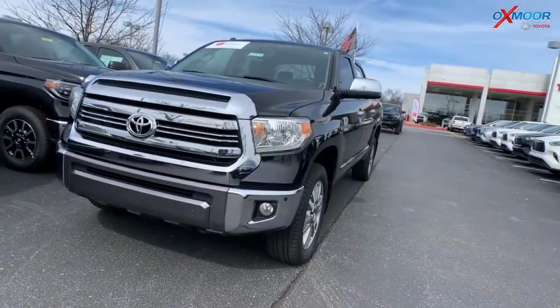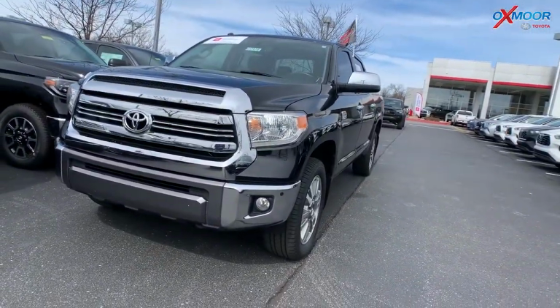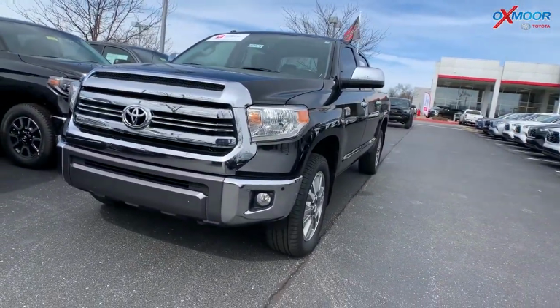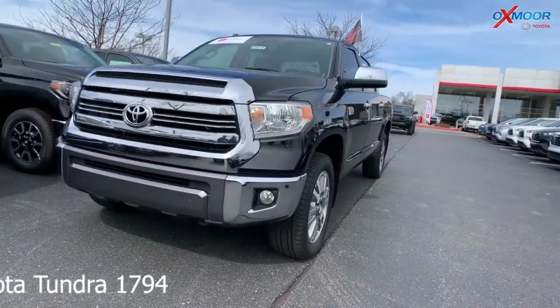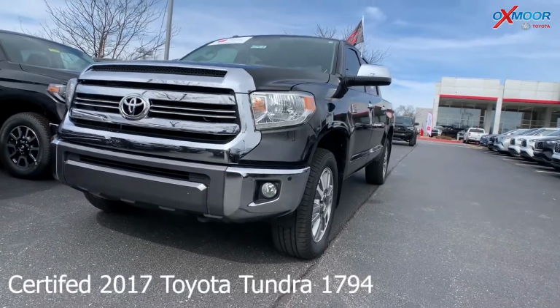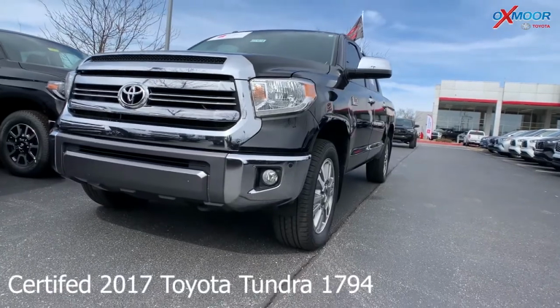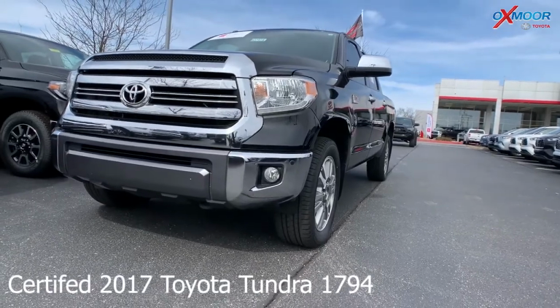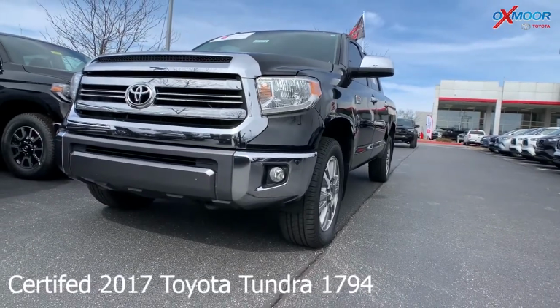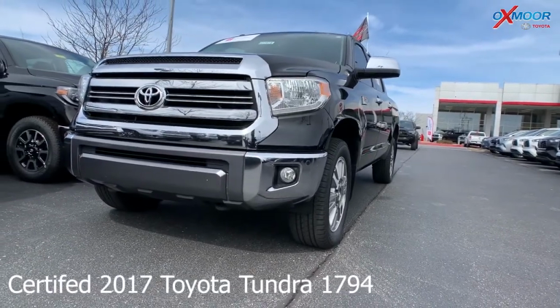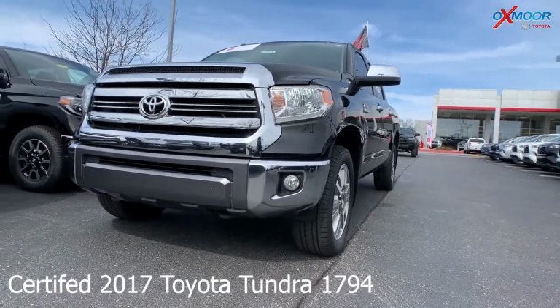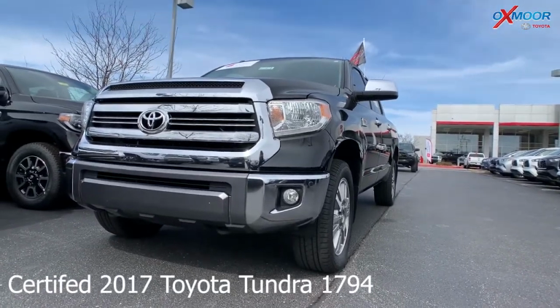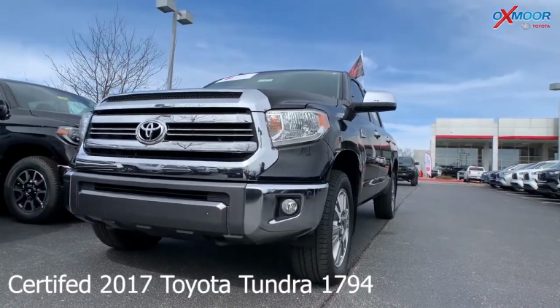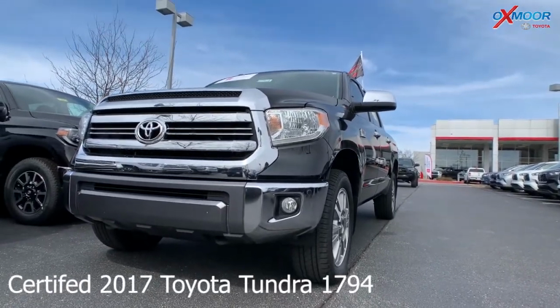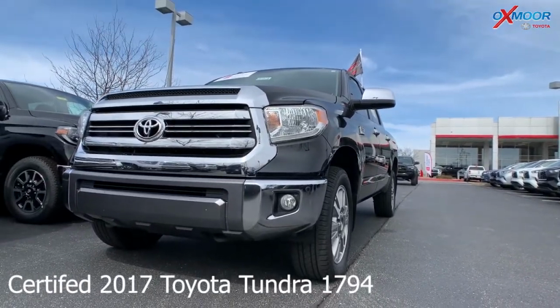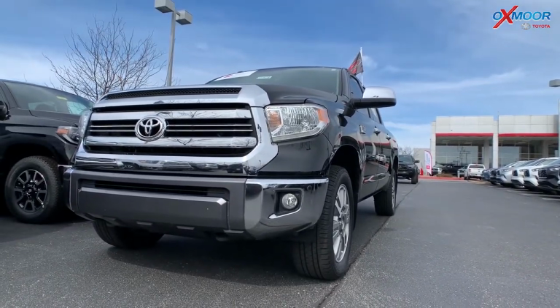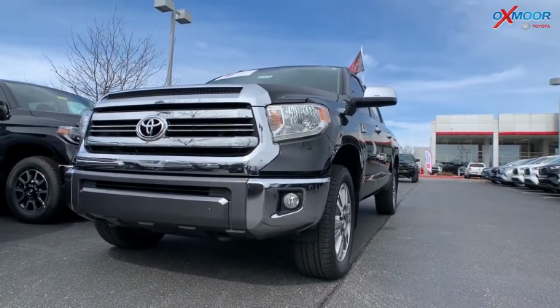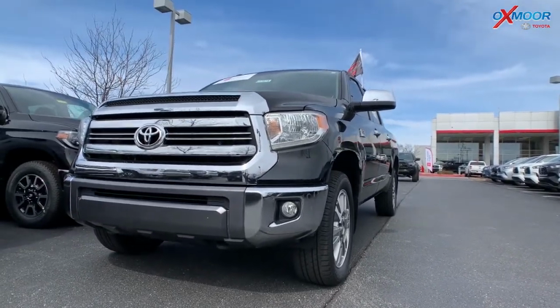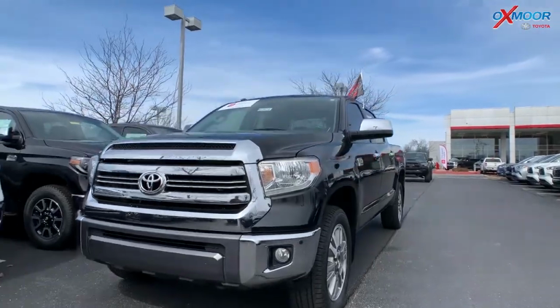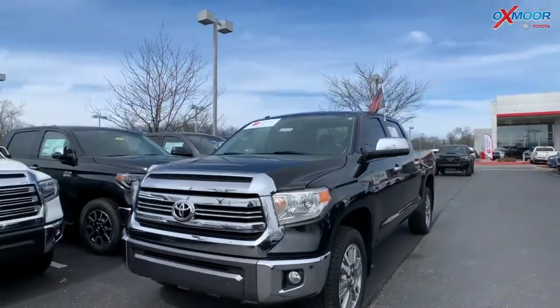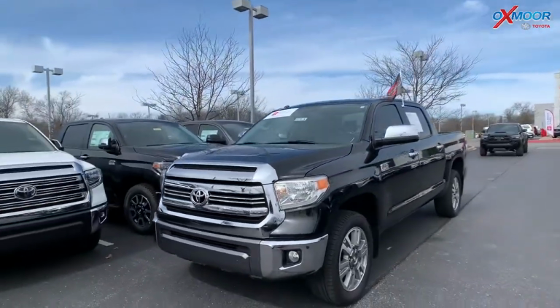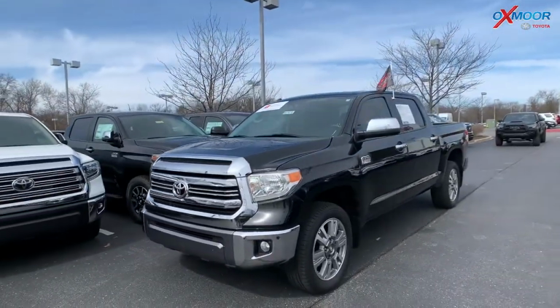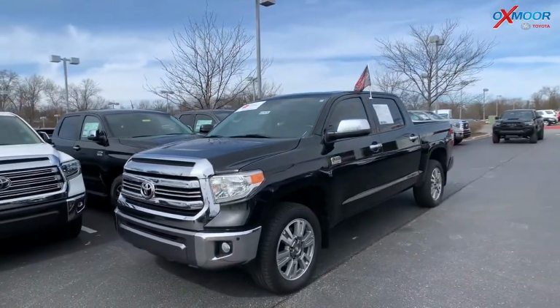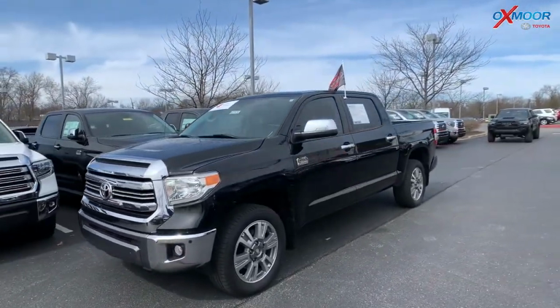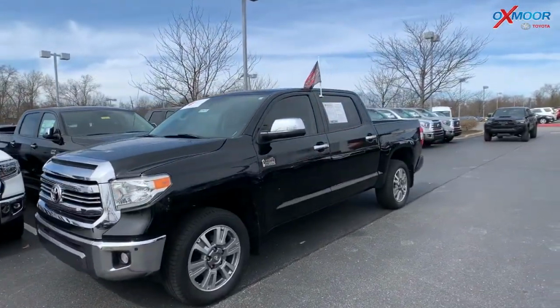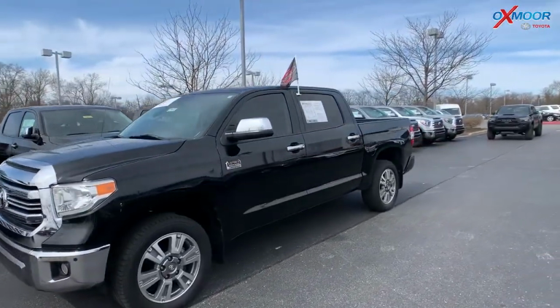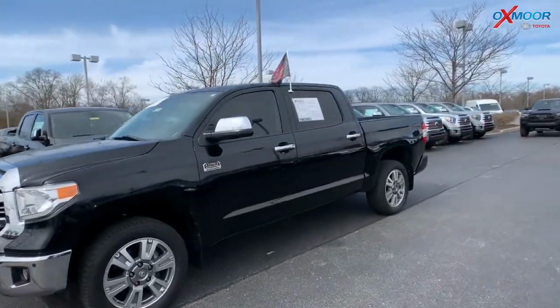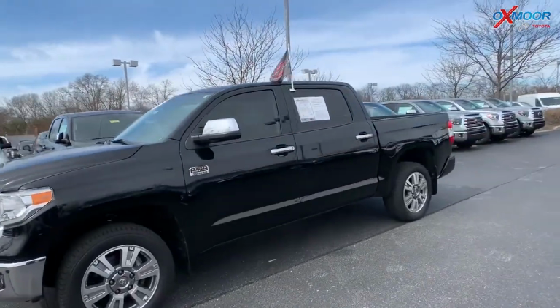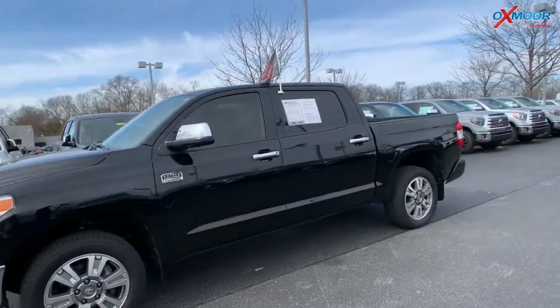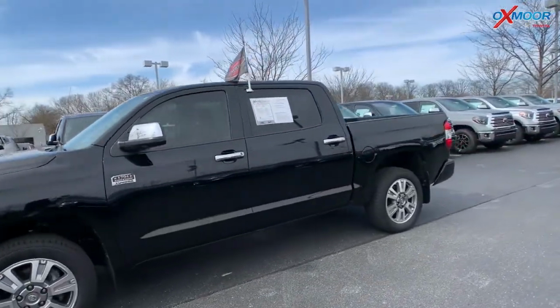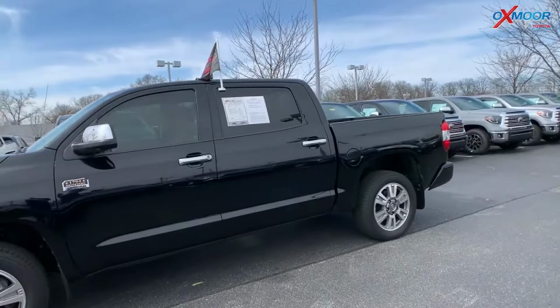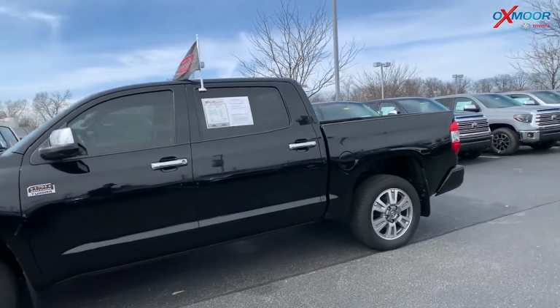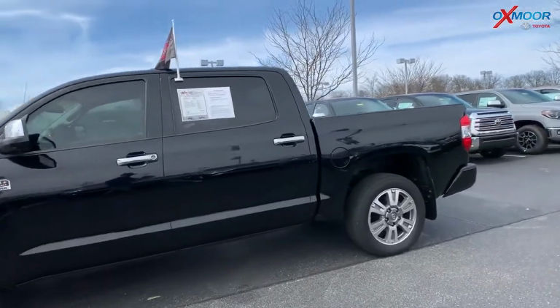For our last vehicle, this is a certified pre-owned 2017 Toyota Tundra 1794 Crew Max. The exterior color is called Attitude Black Metallic, and this vehicle has 20 inch alloy wheels.